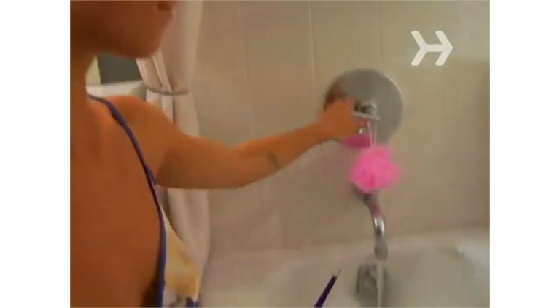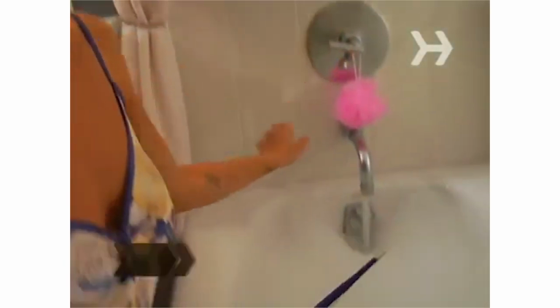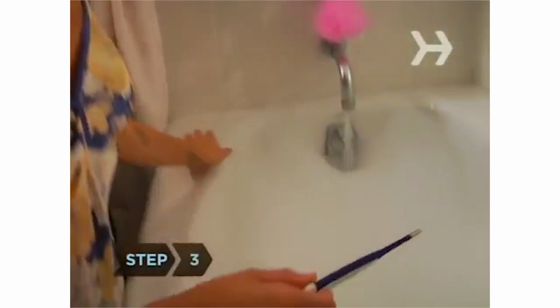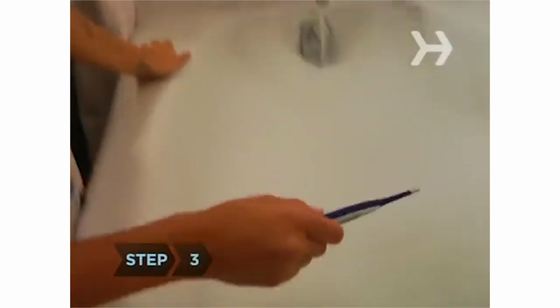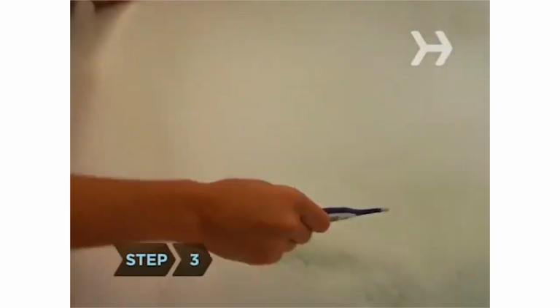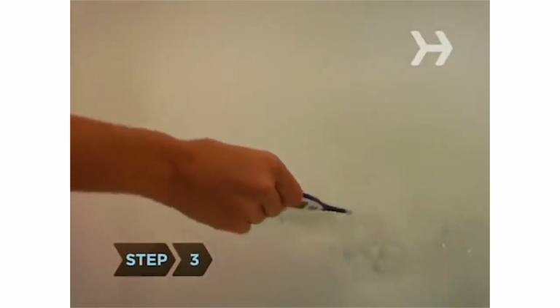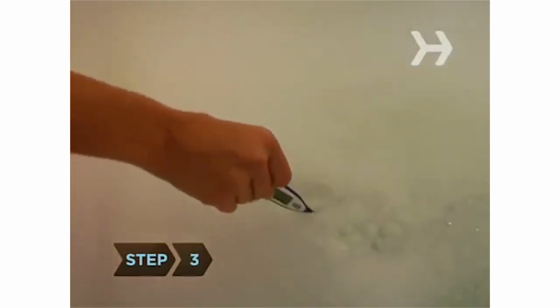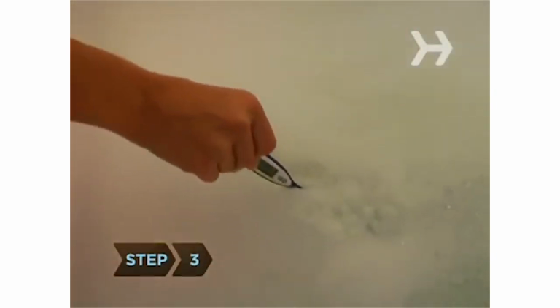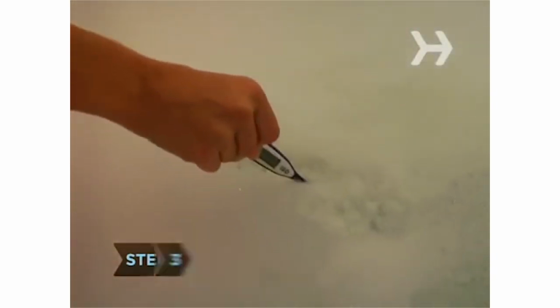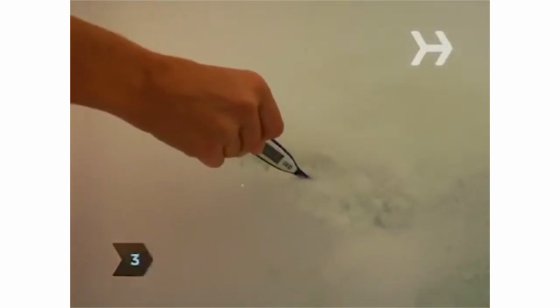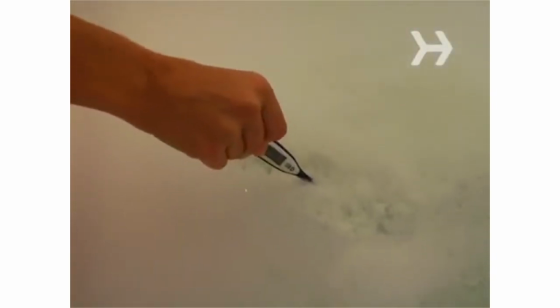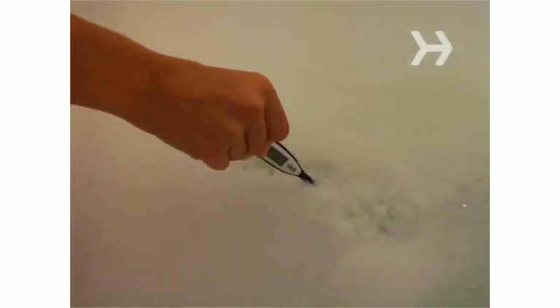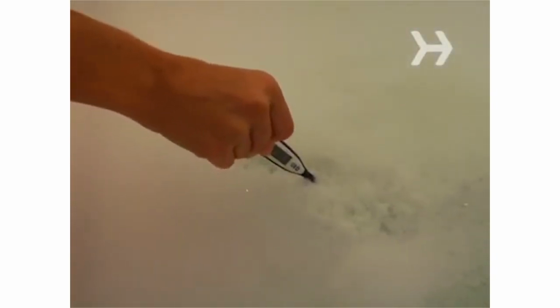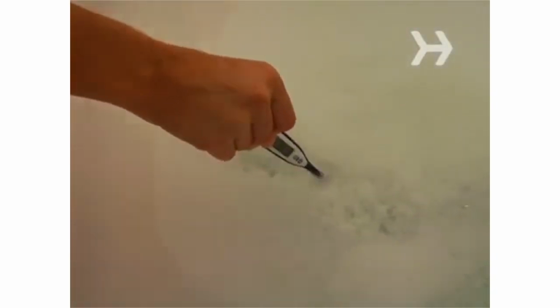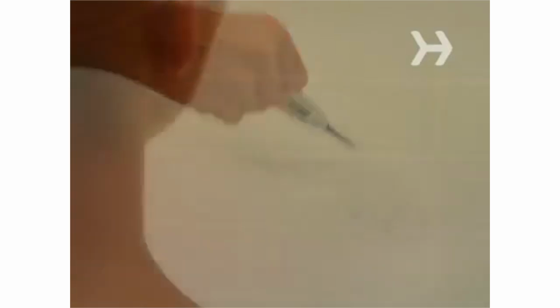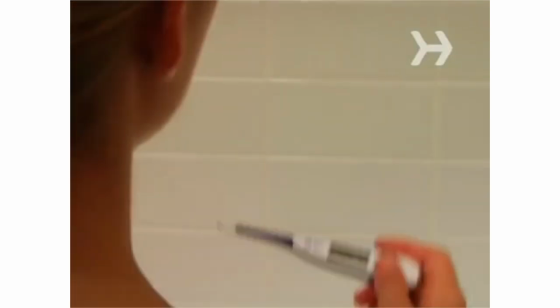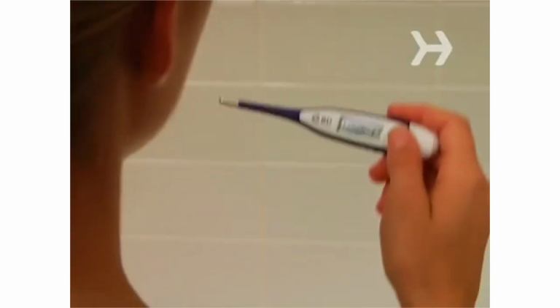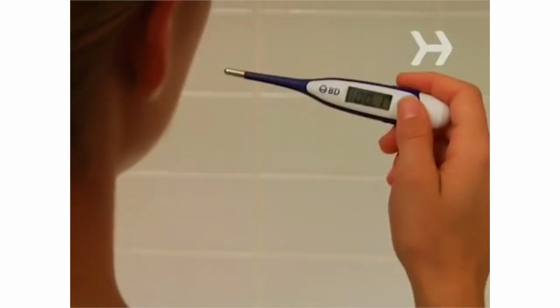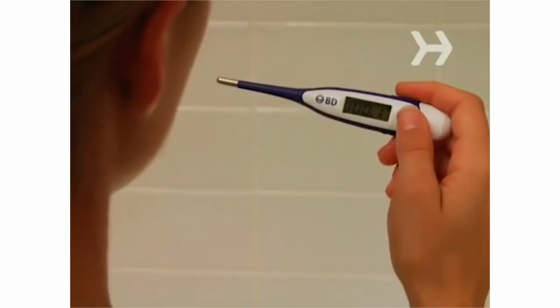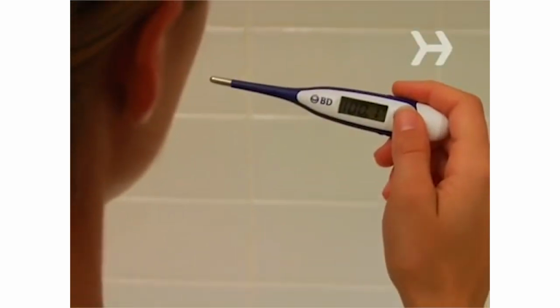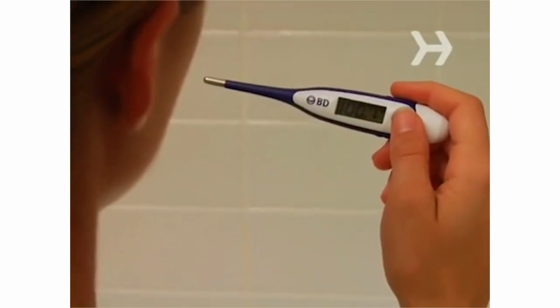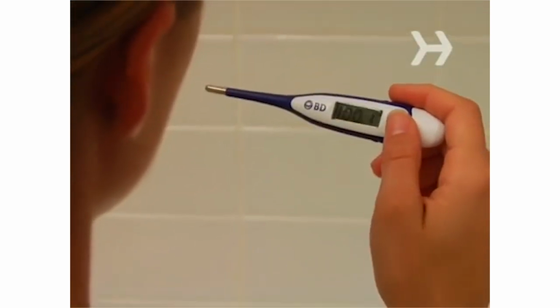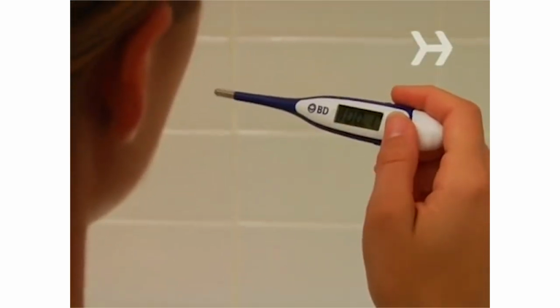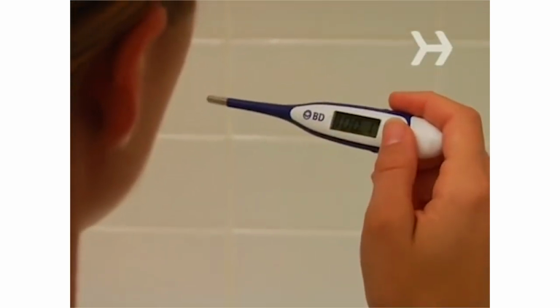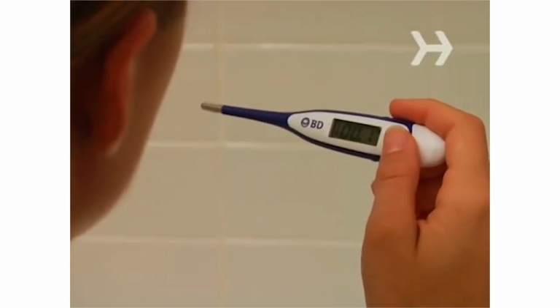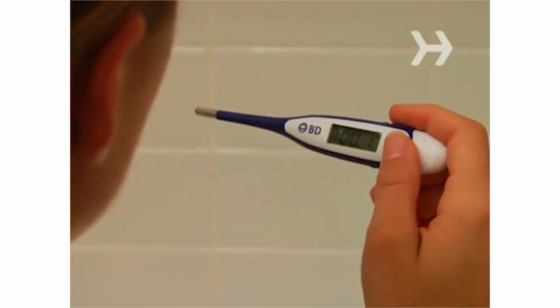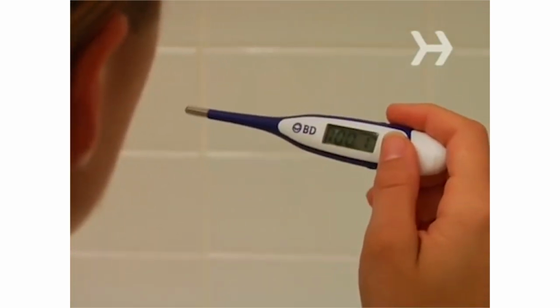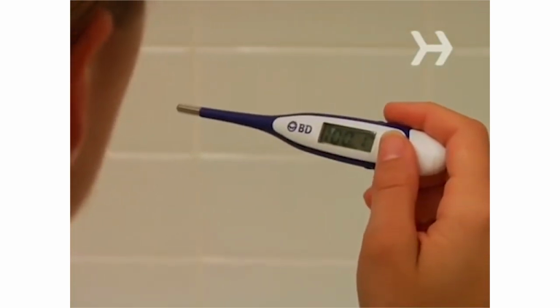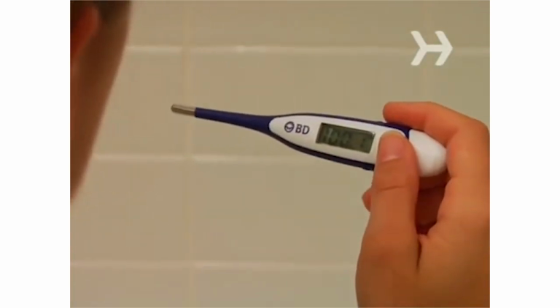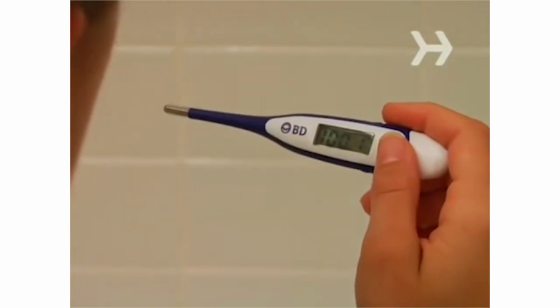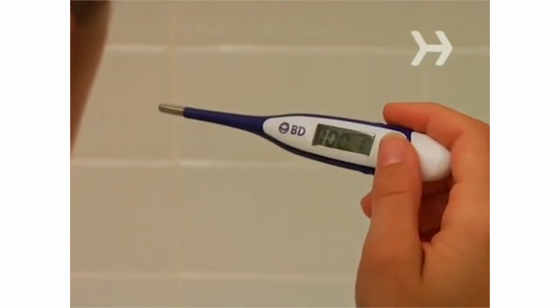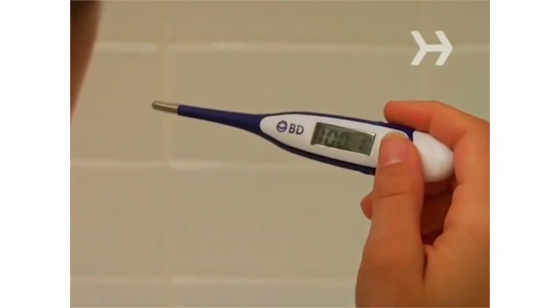Step 3: As the tub fills, keep track of the temperature with a thermometer. You want the water to be about 100 degrees Fahrenheit, which is ideal for relaxing muscles.